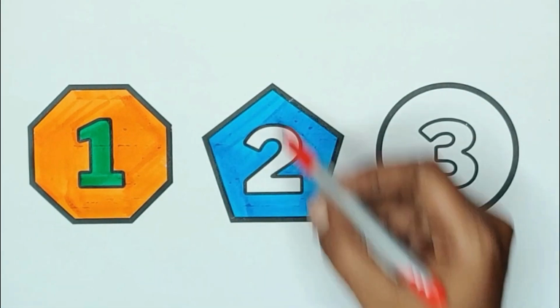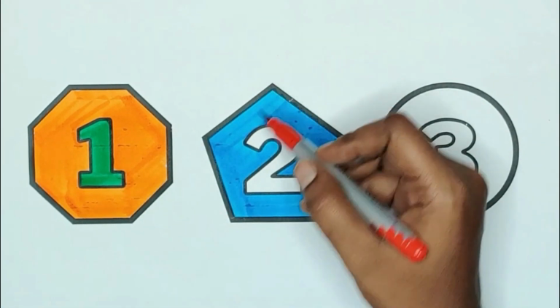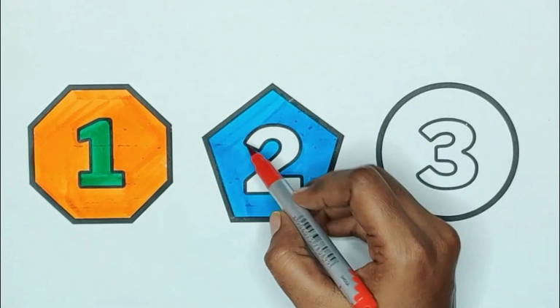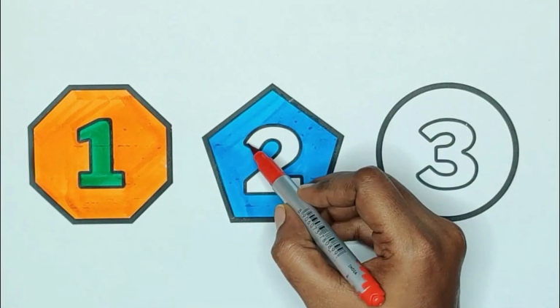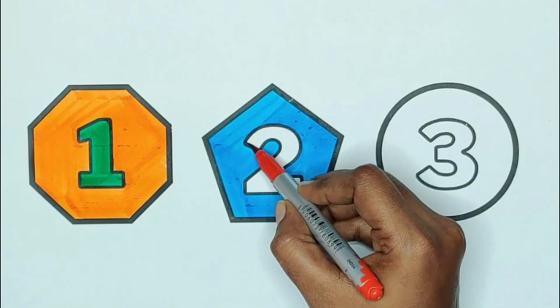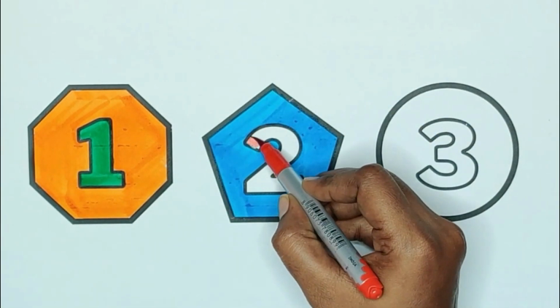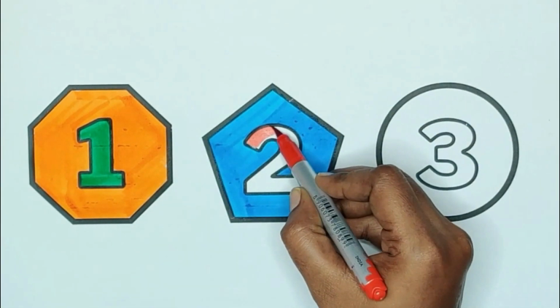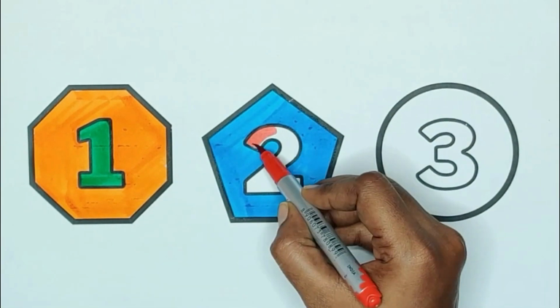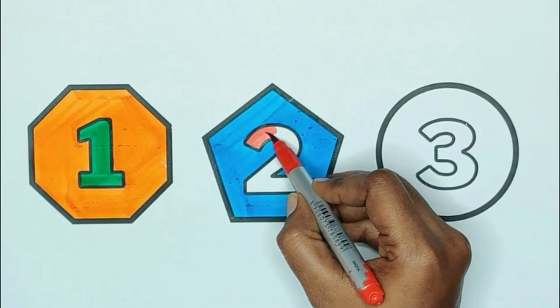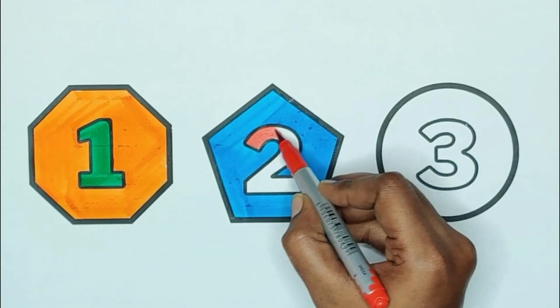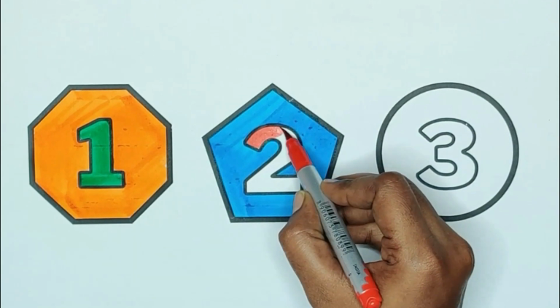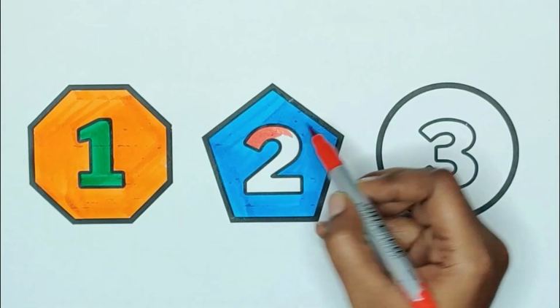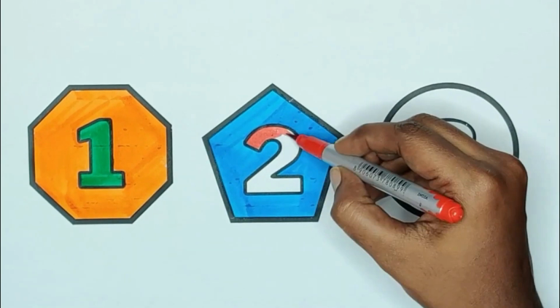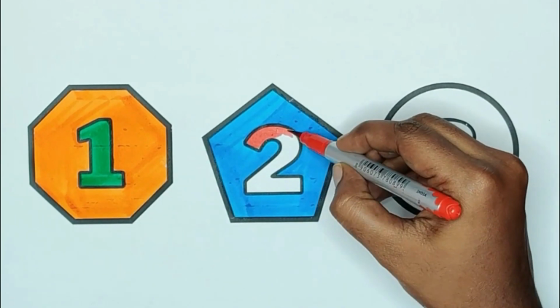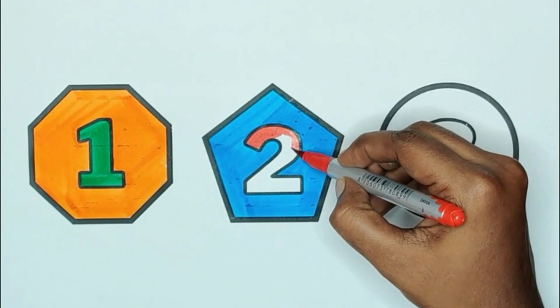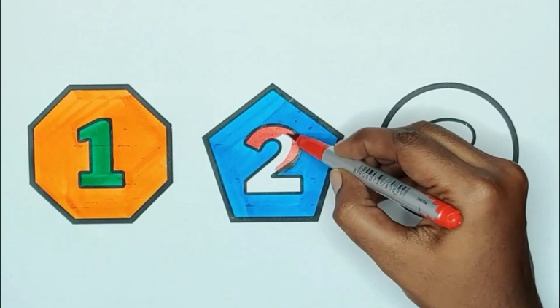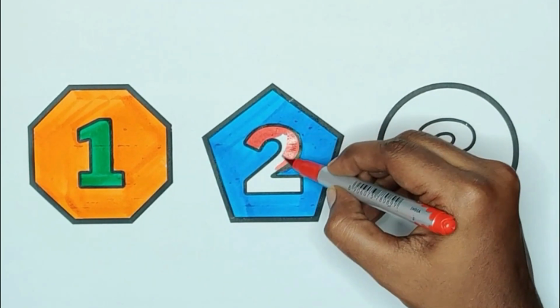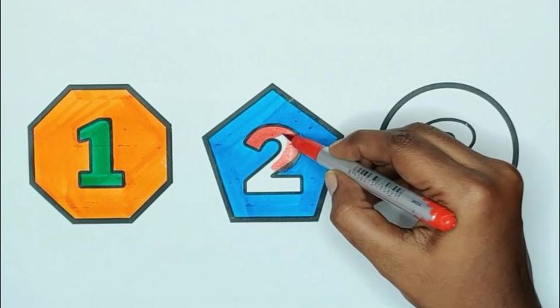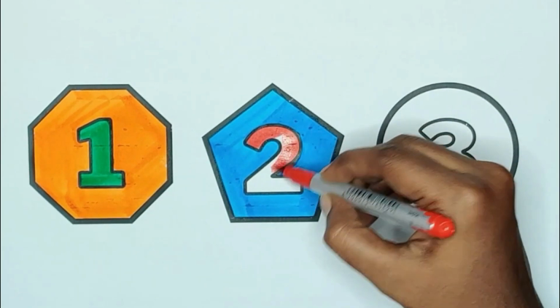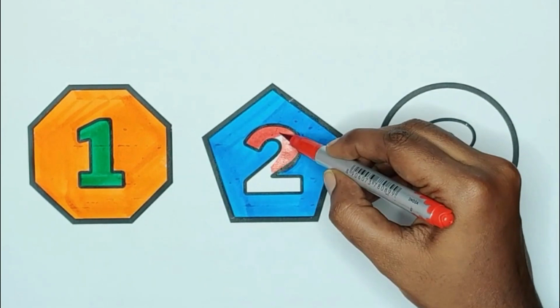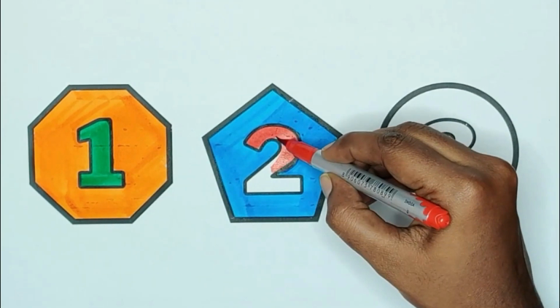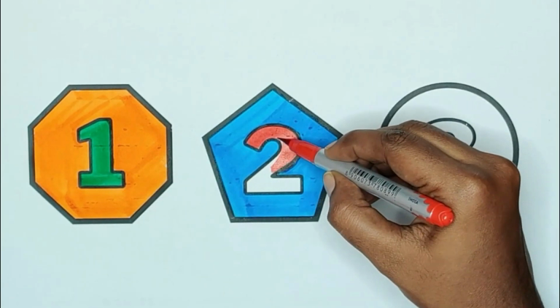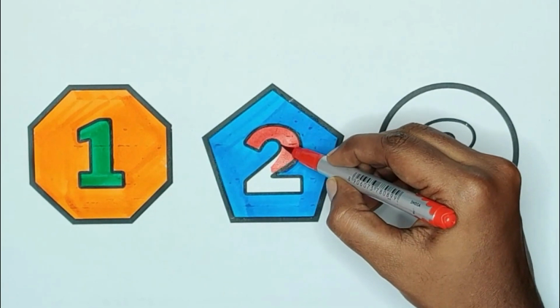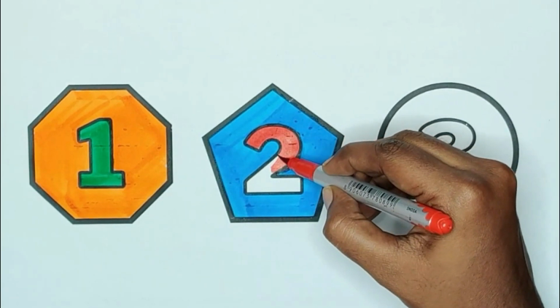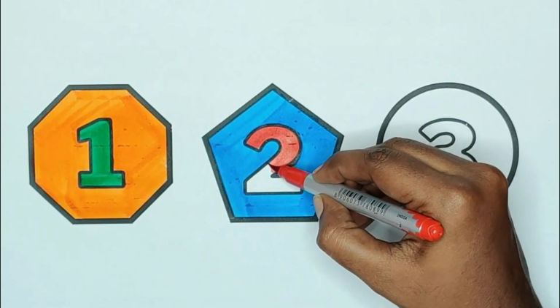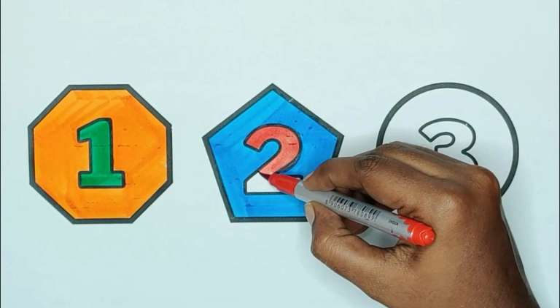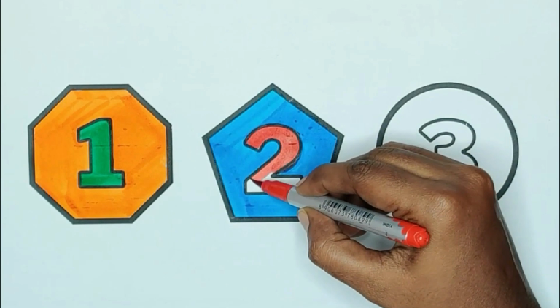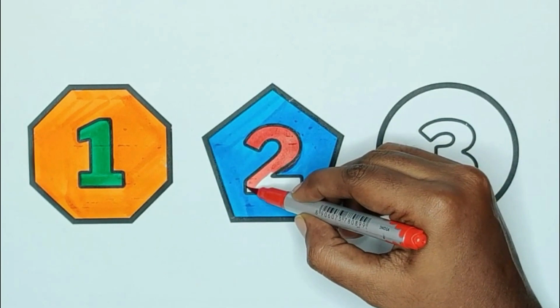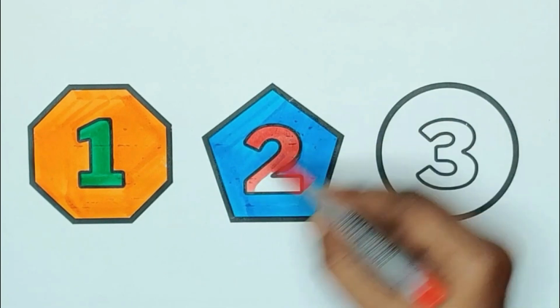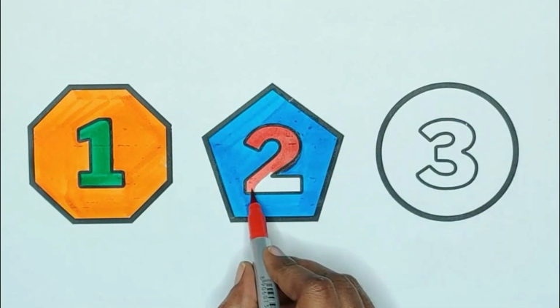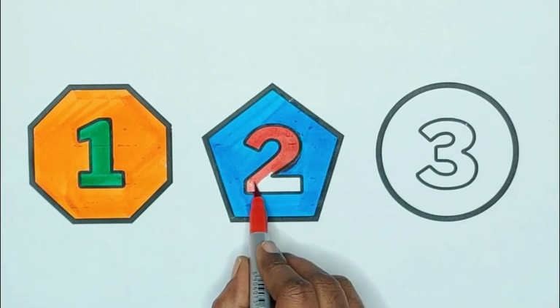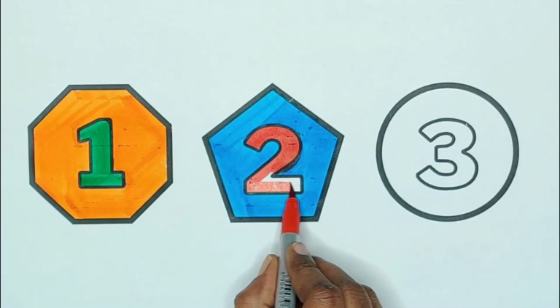Red color, two. T, W, O. Two. Two cherries.